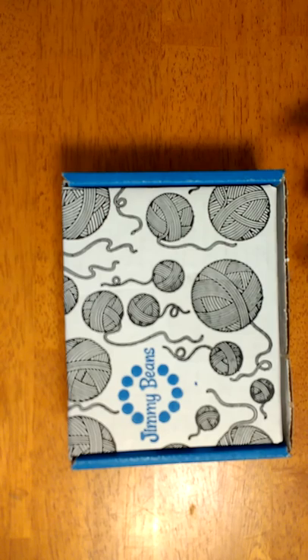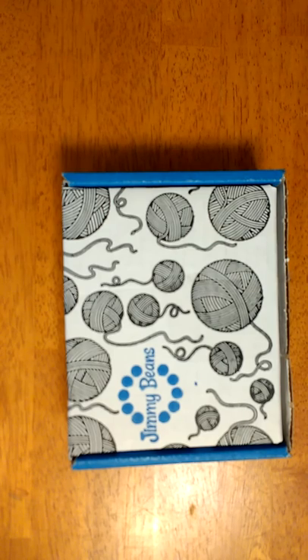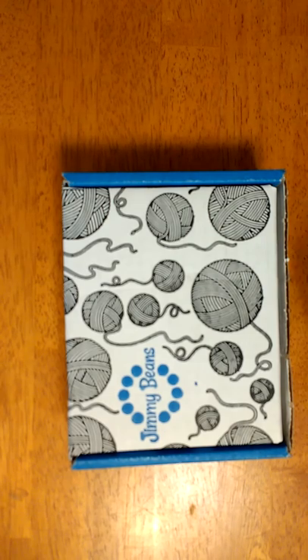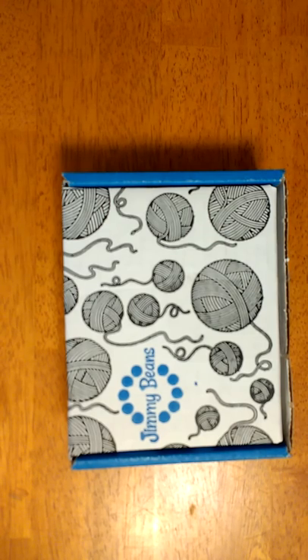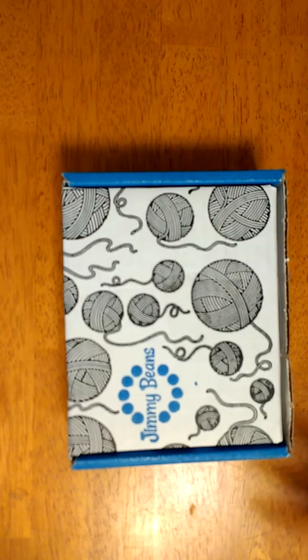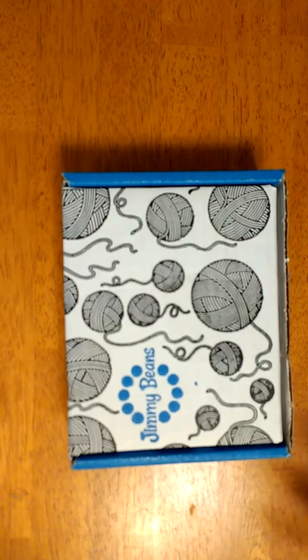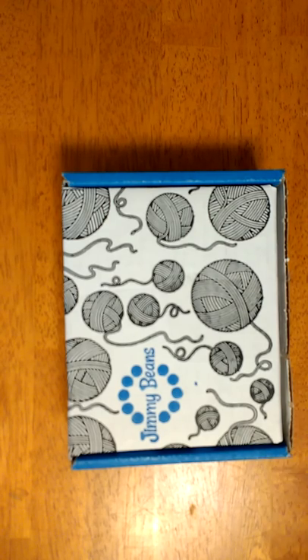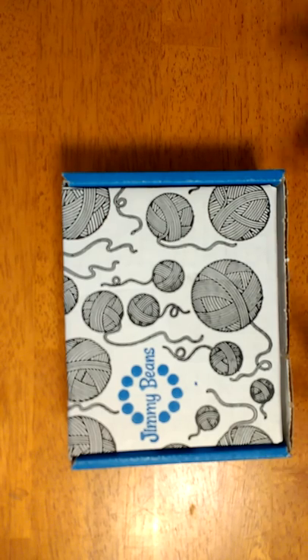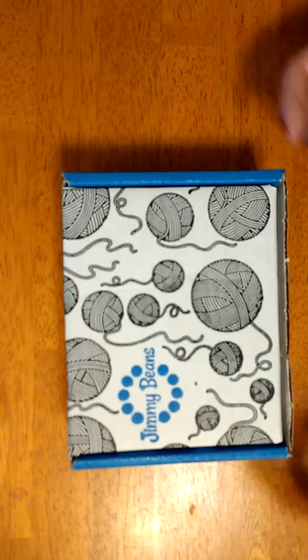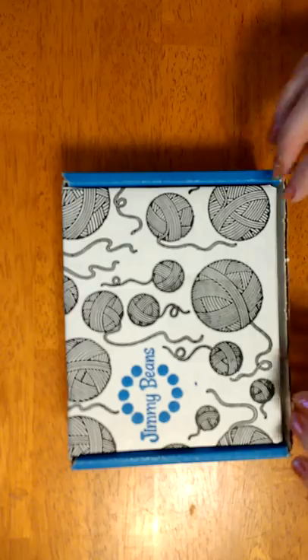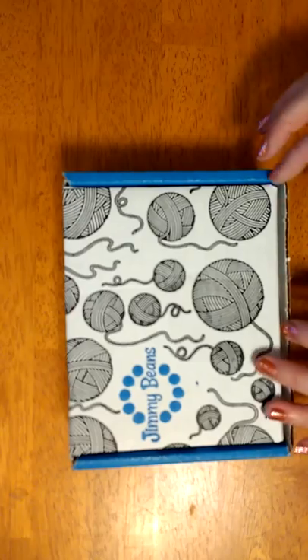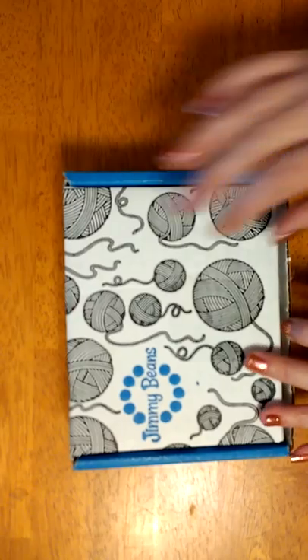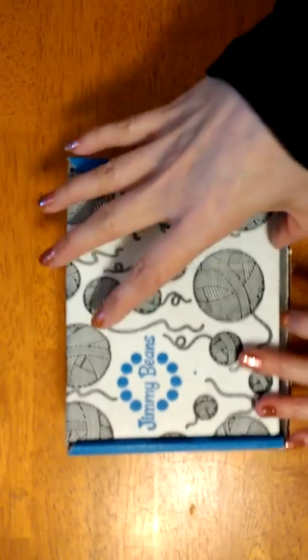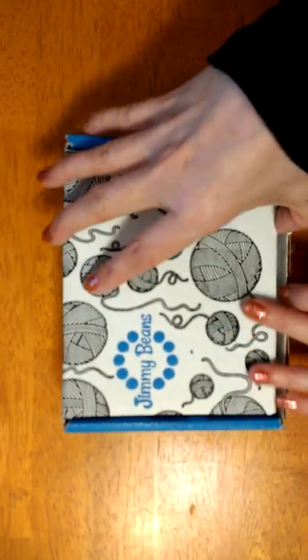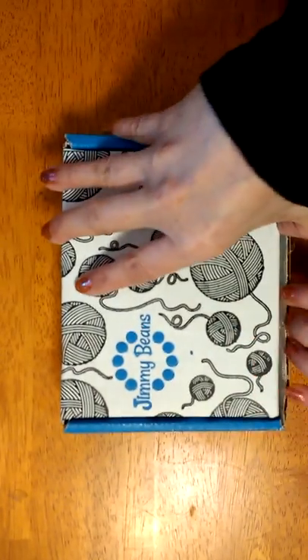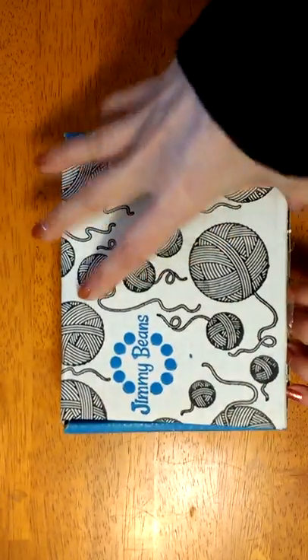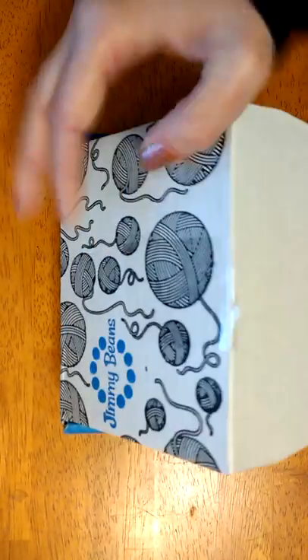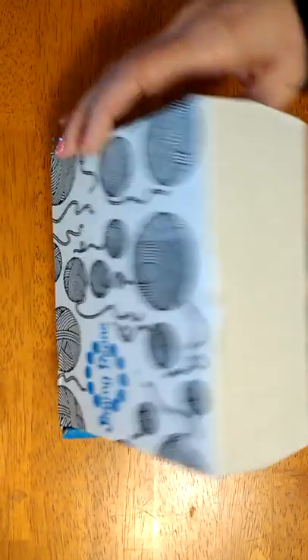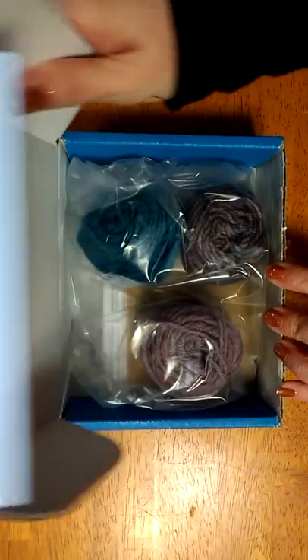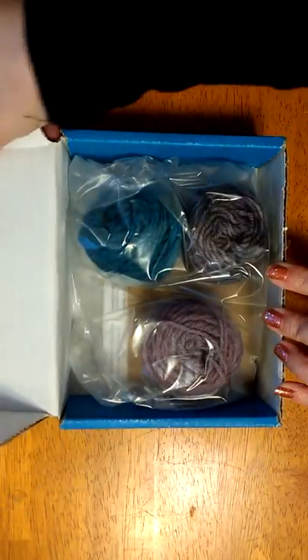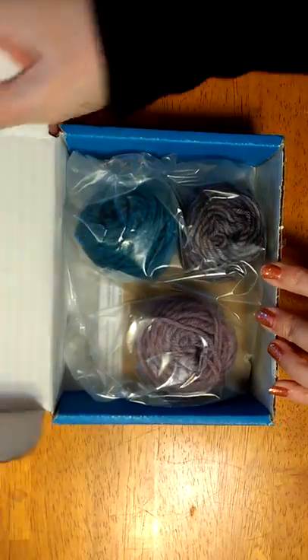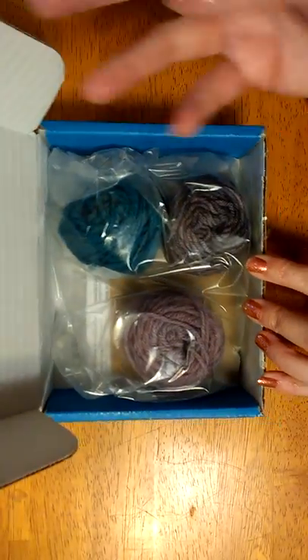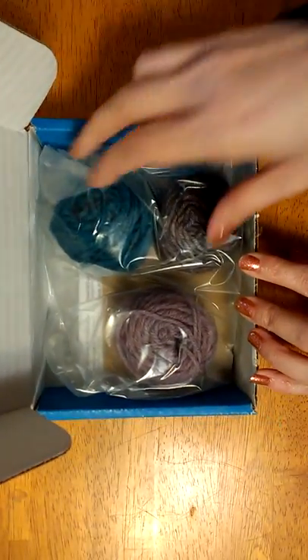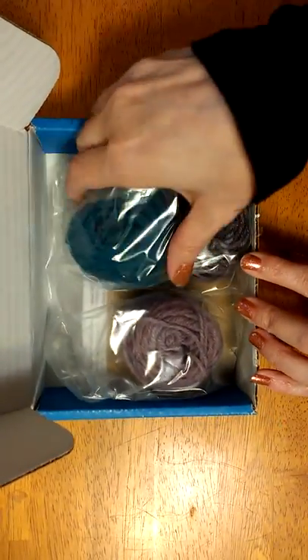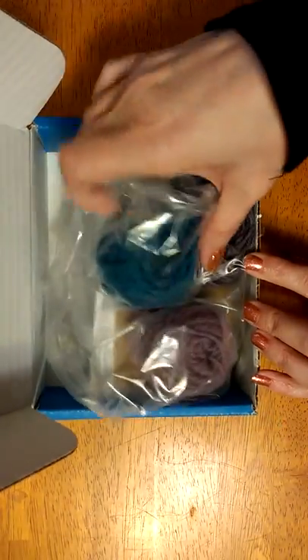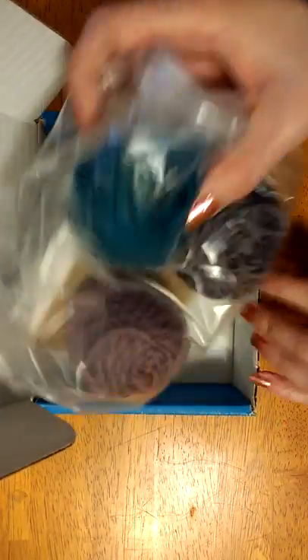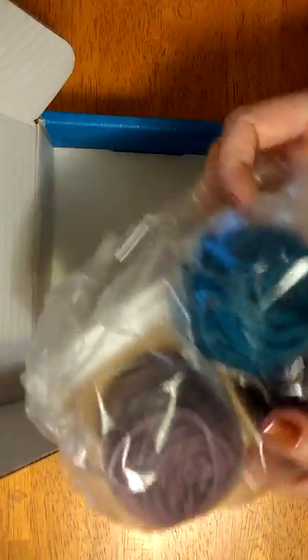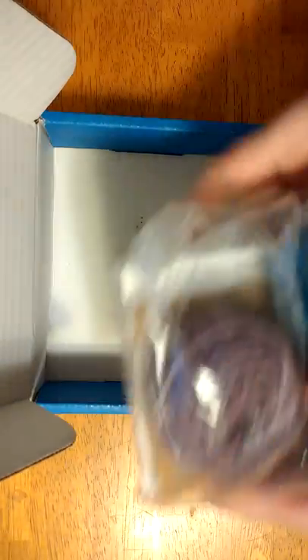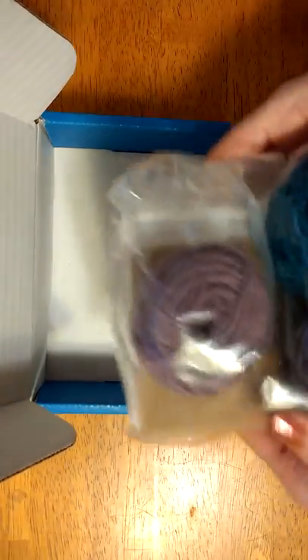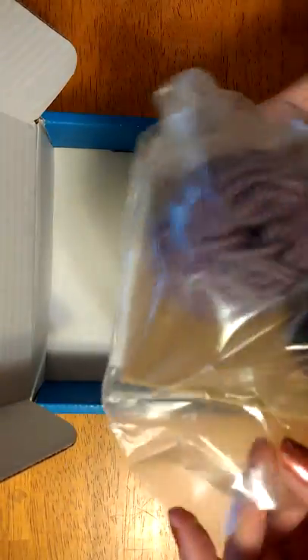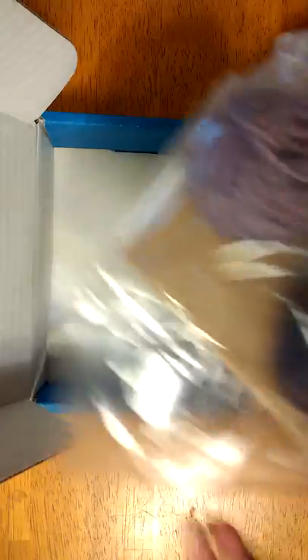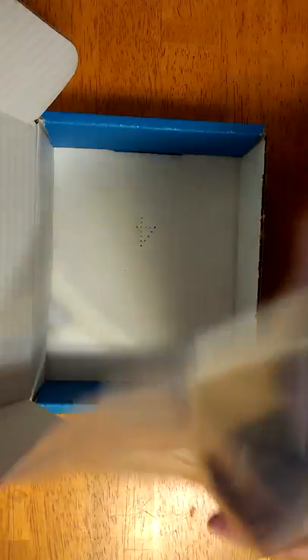So I bet you're curious: what's in the second month? Just yarn? That's what we're going to find out. I did open it already just to make it easy because I'm curious too — you're going to get the yarn and the pattern, and if that's all, well, that's what they said they were going to do. It's no big deal.